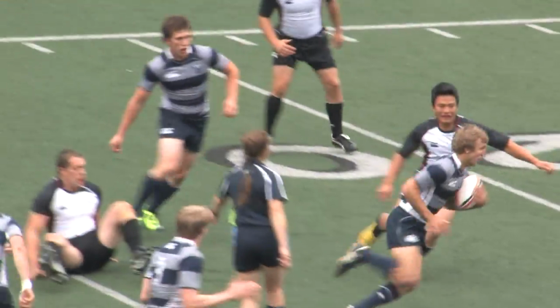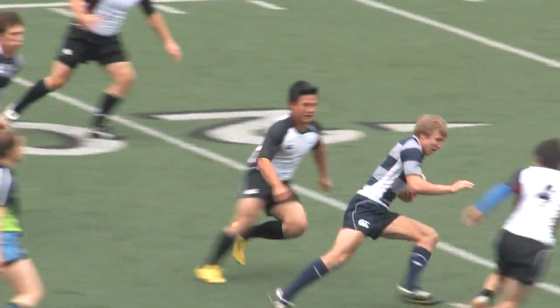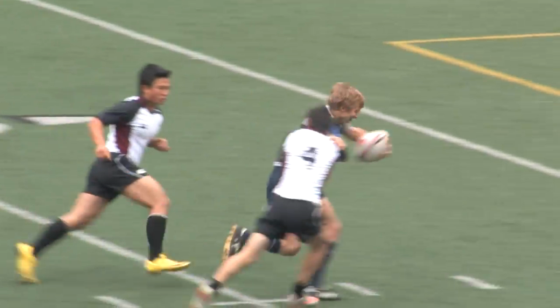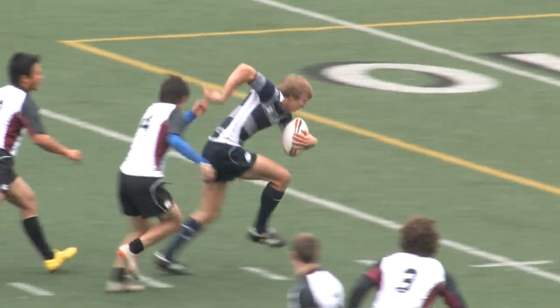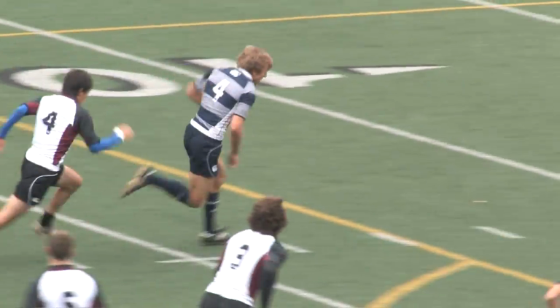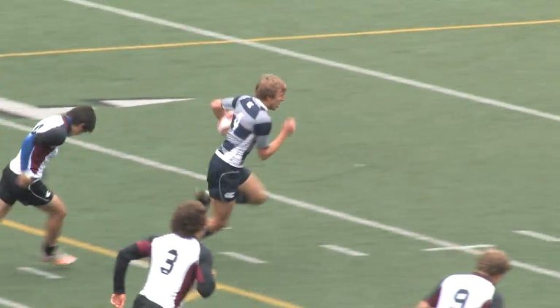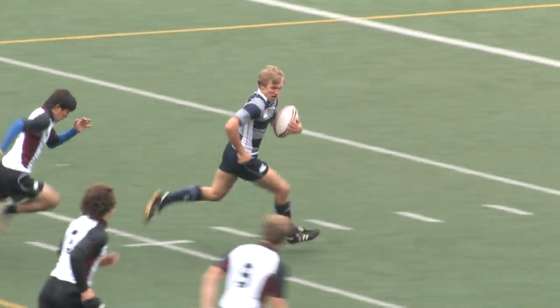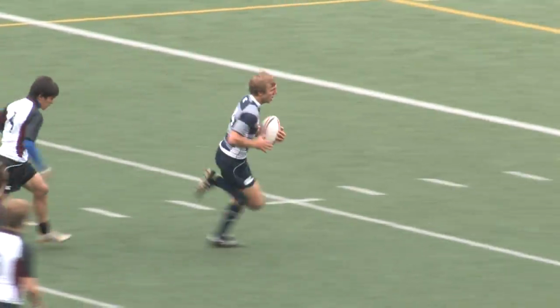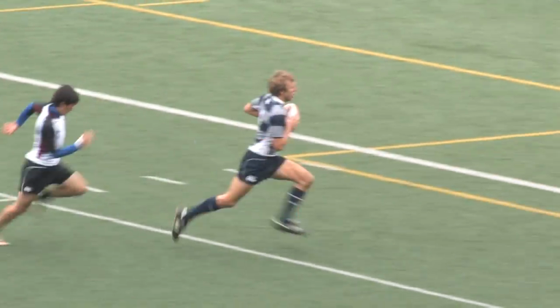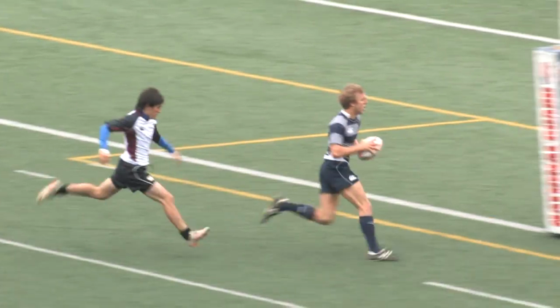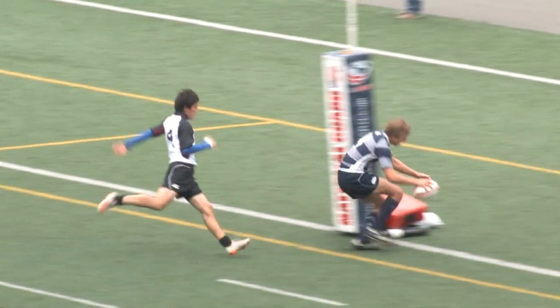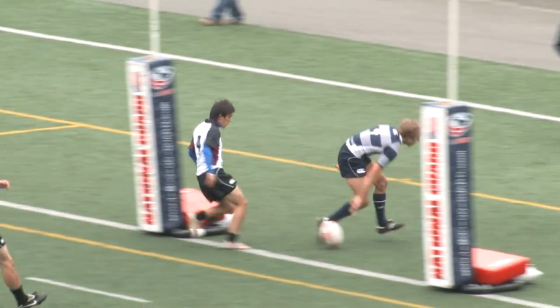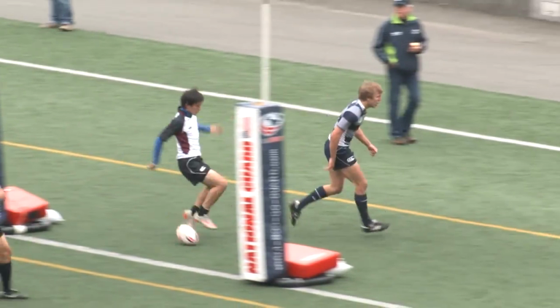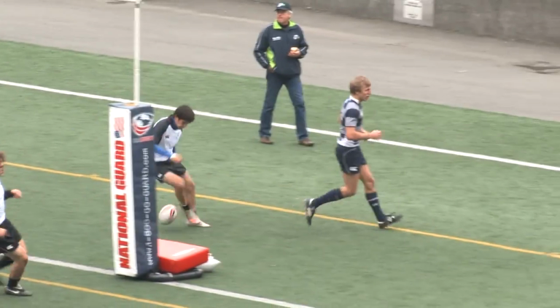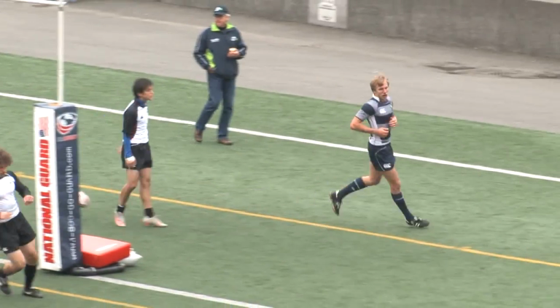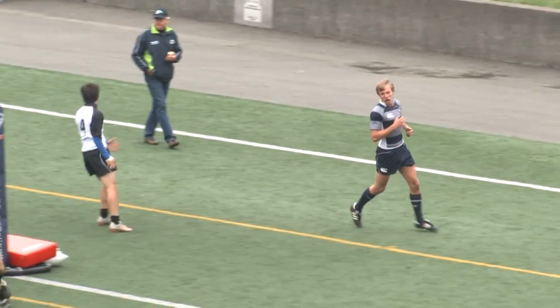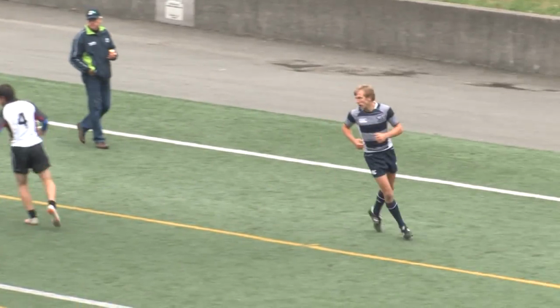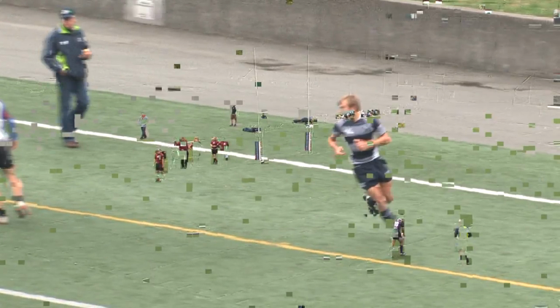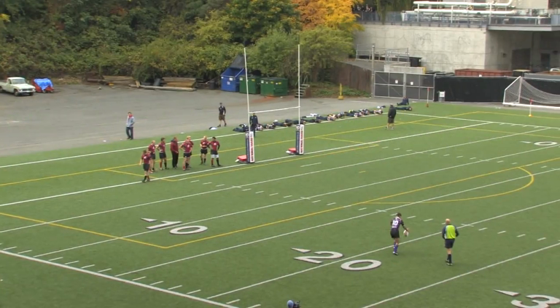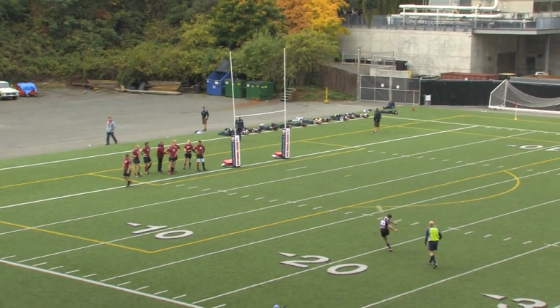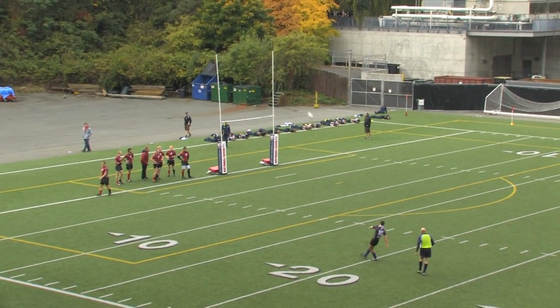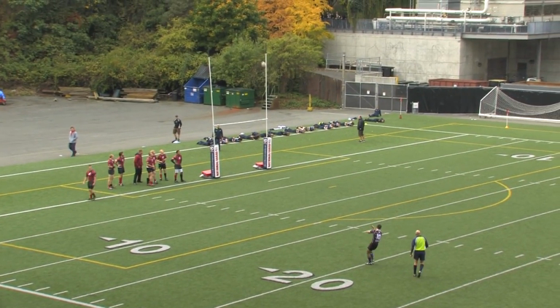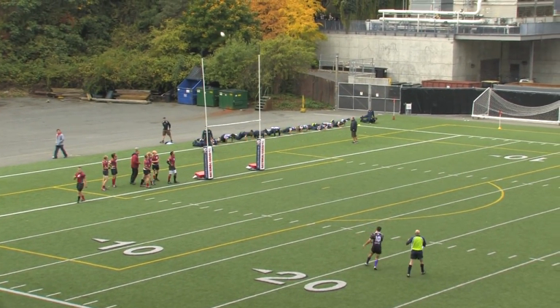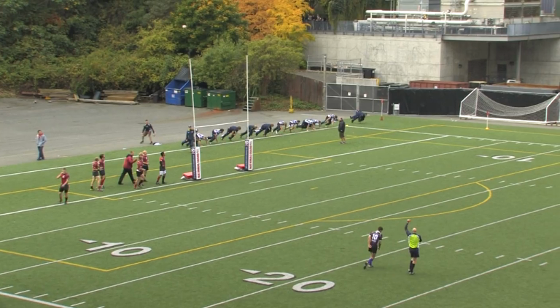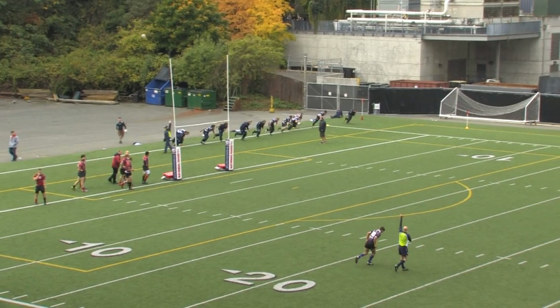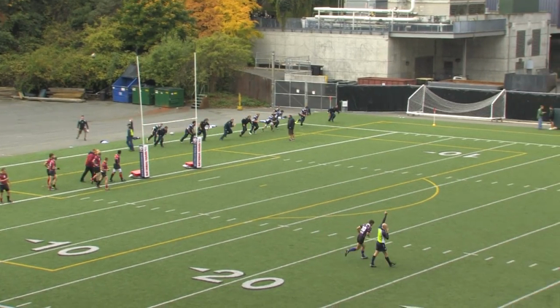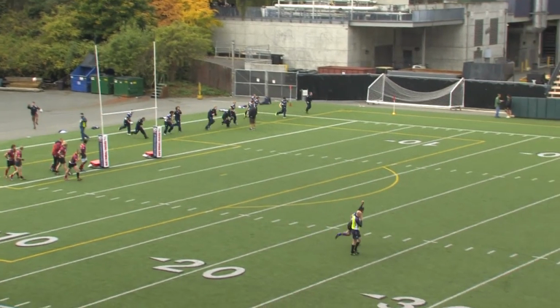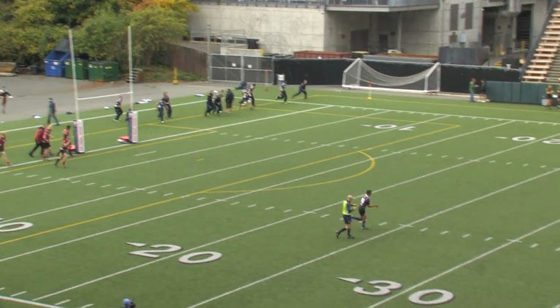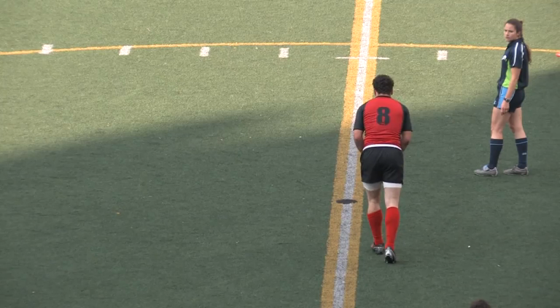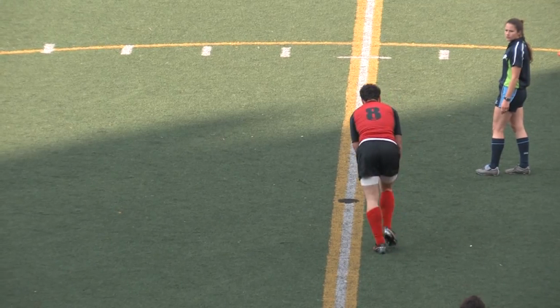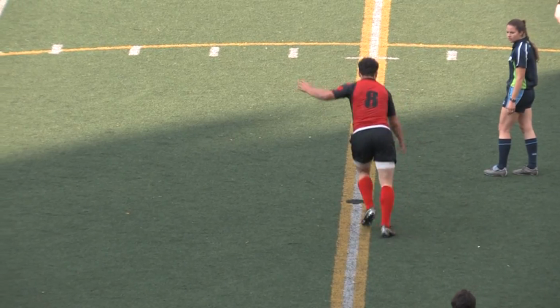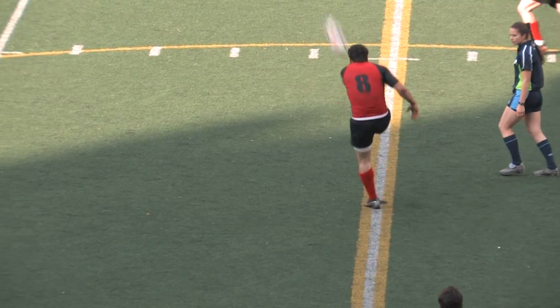A try, scored by touching down the ball after crossing the goal line, is worth five points, with another two points for a successful conversion, which must be drop-kicked and can be taken in front of or behind the posts.